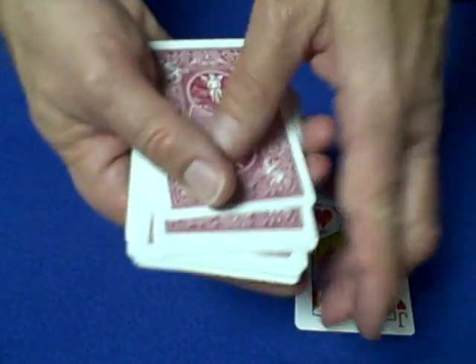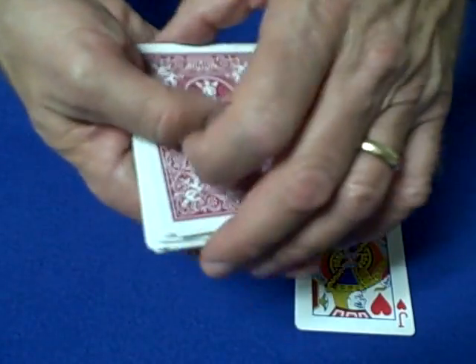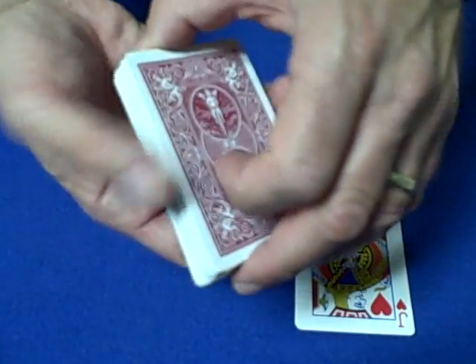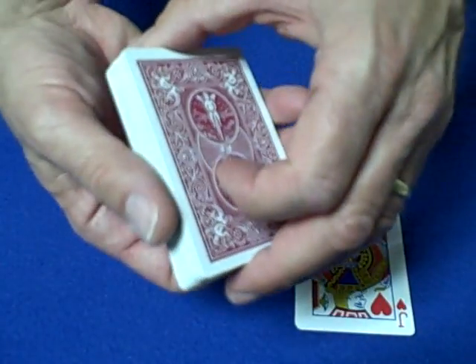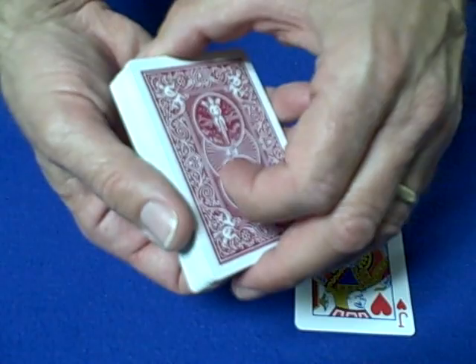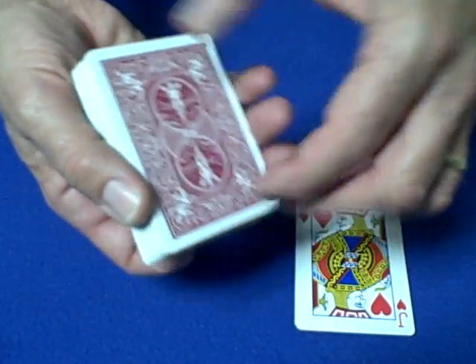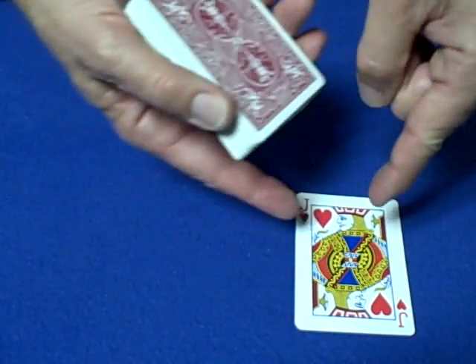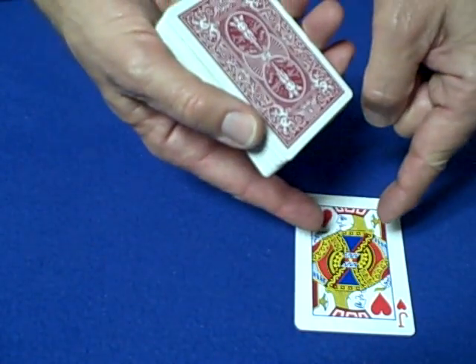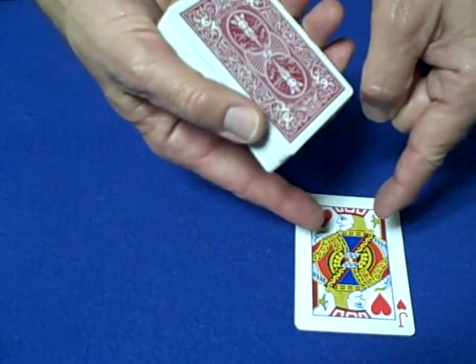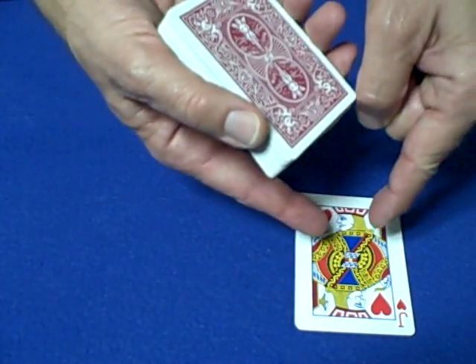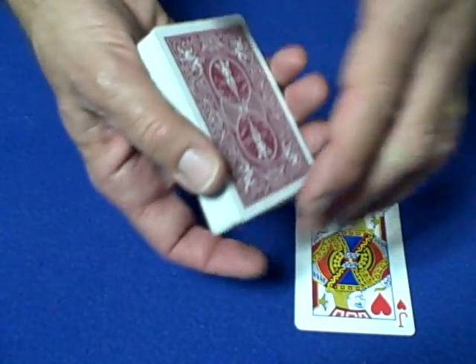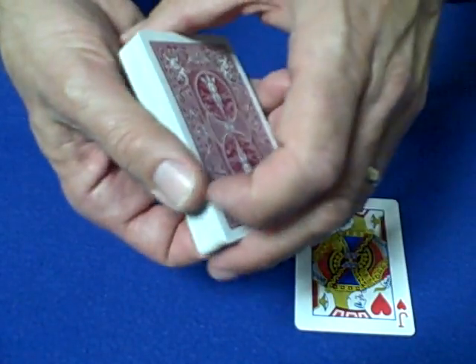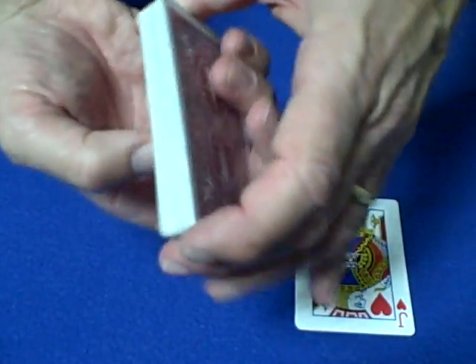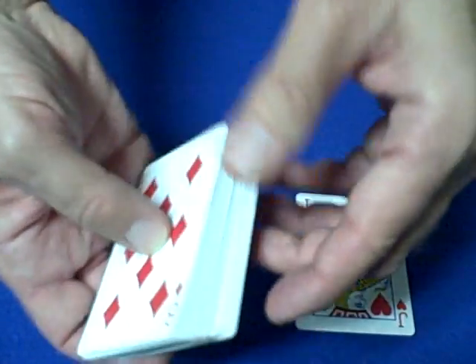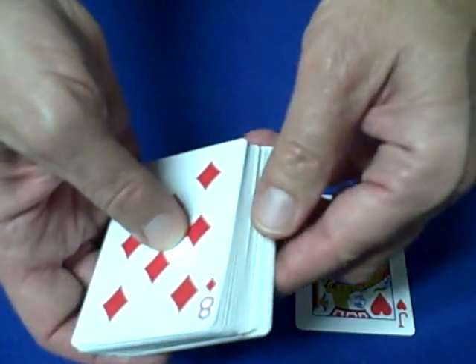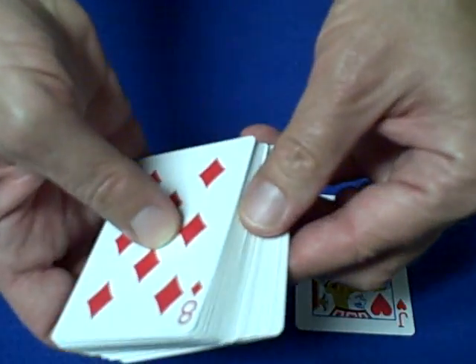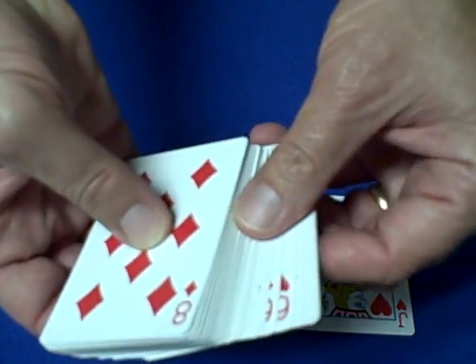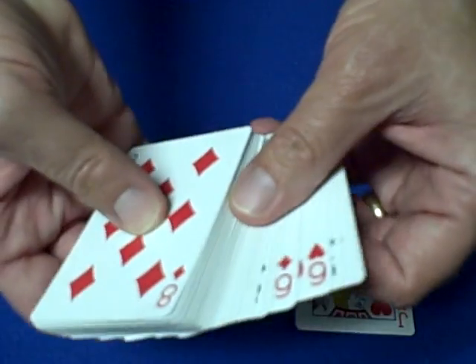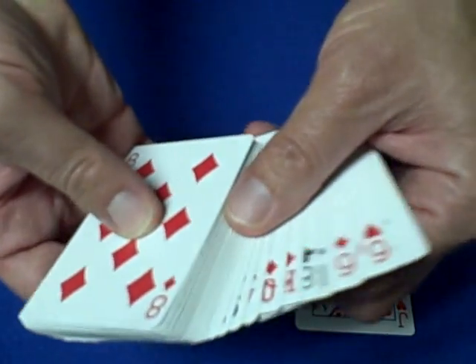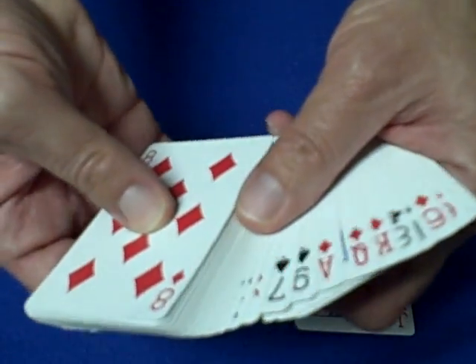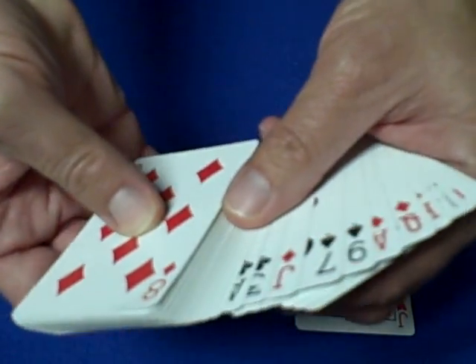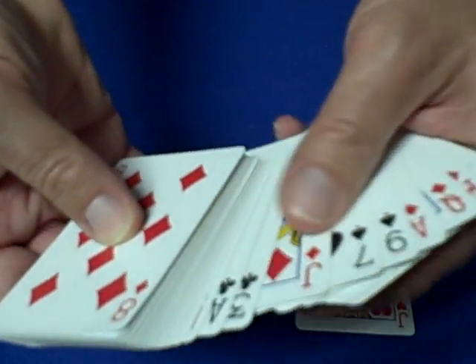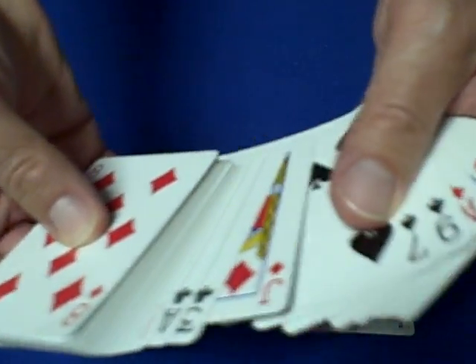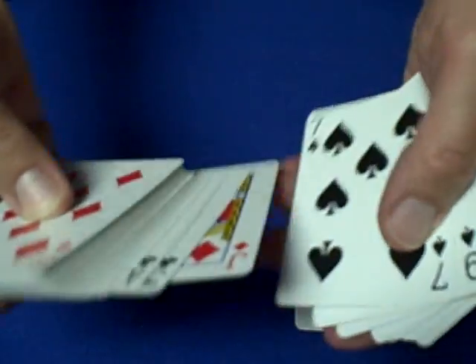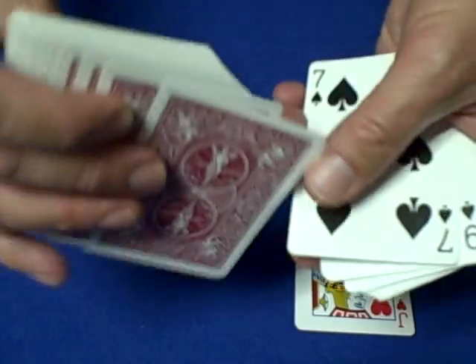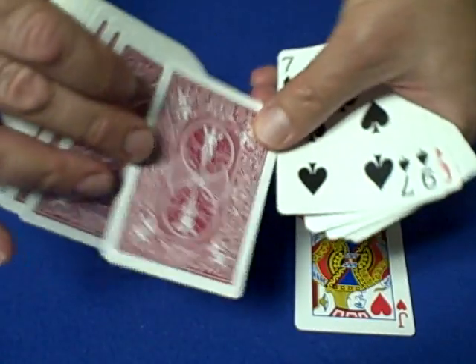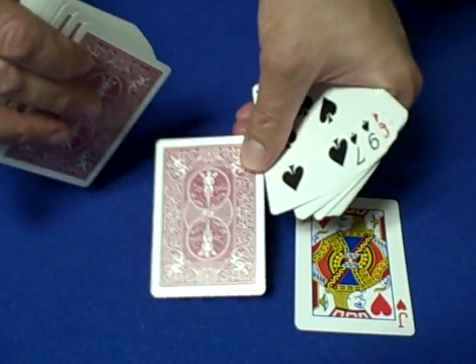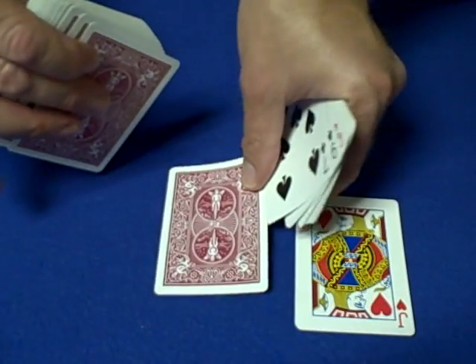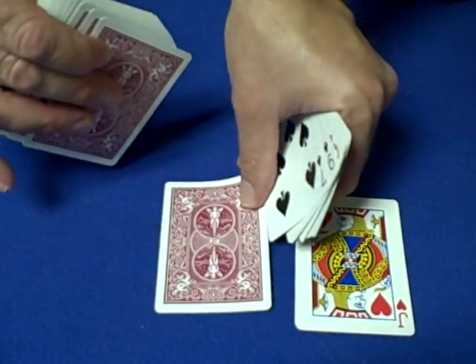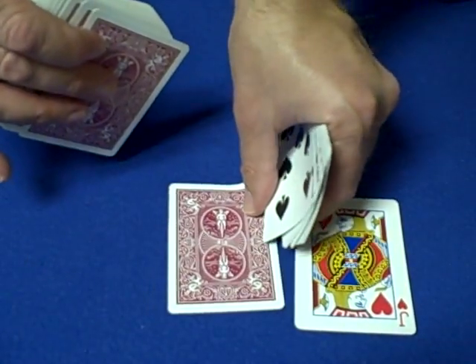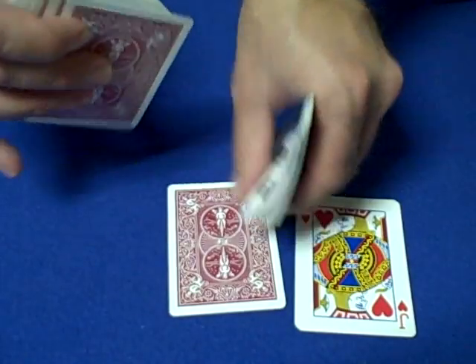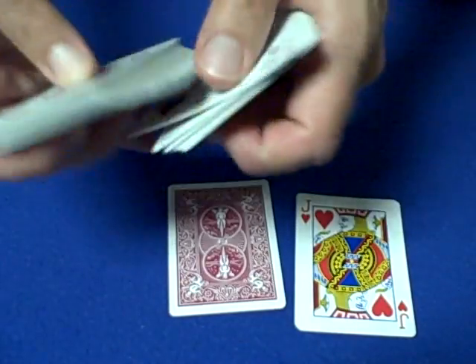Now you're going to make another prediction. You're going to look for the mate of the jack of hearts, which is the other red jack — the jack of diamonds. Look through the cards, and as soon as you find the jack of diamonds, set it down as your second prediction.